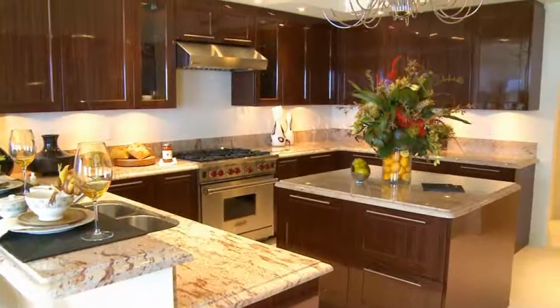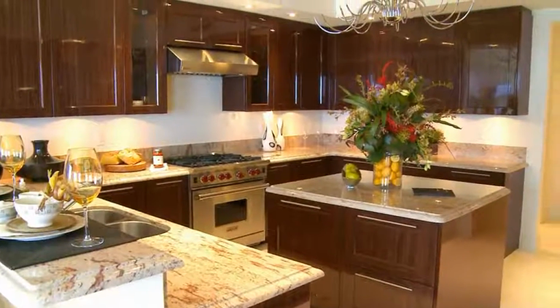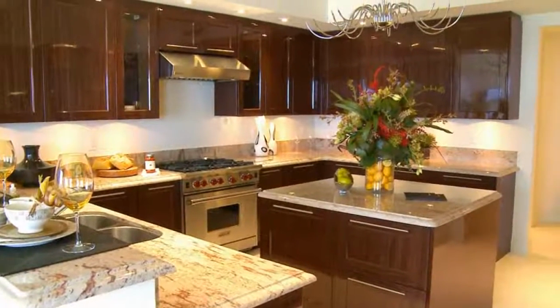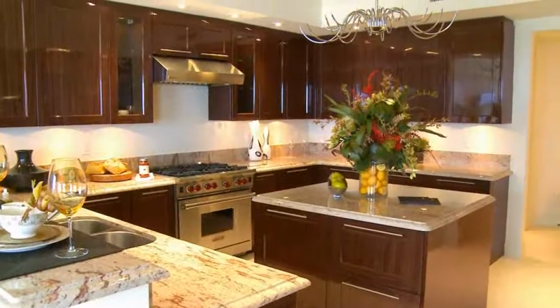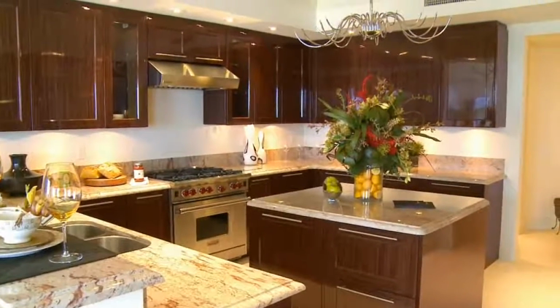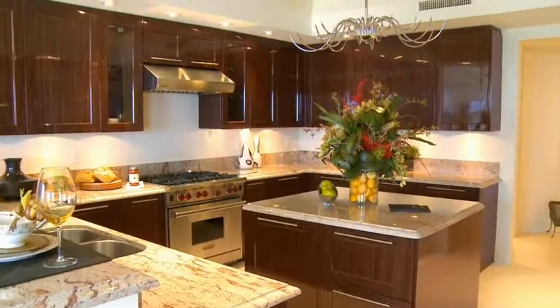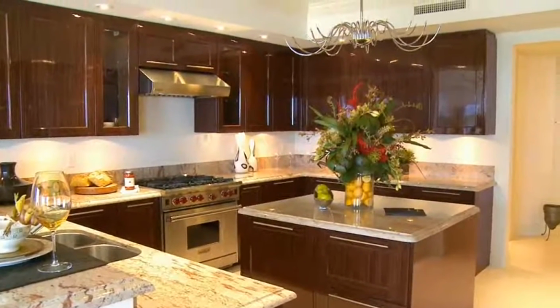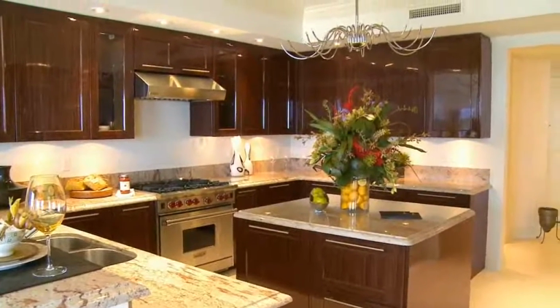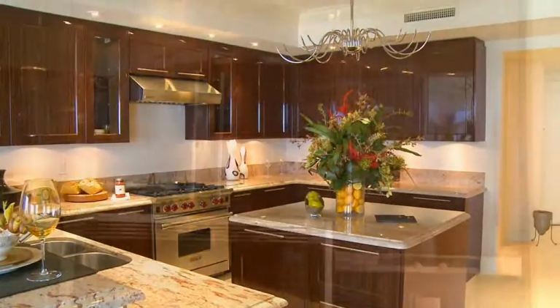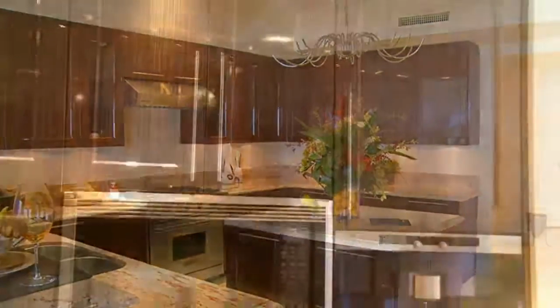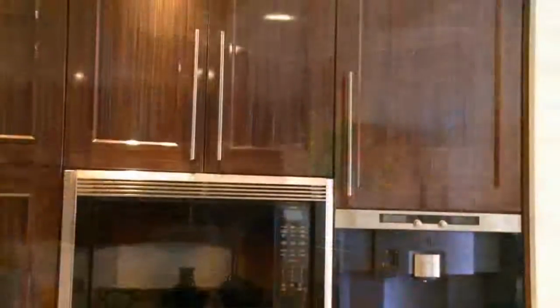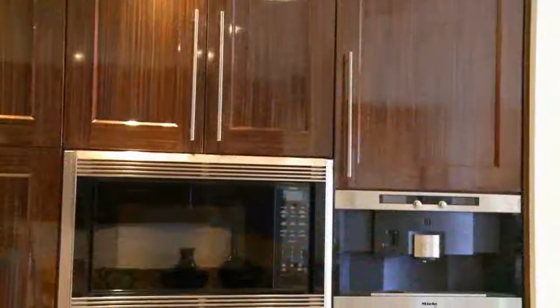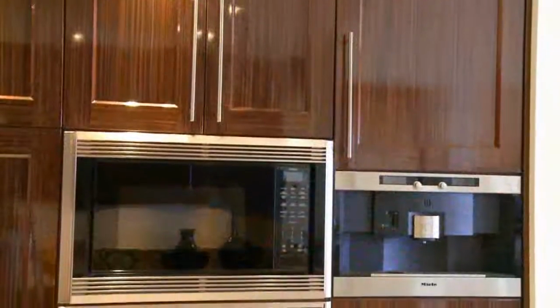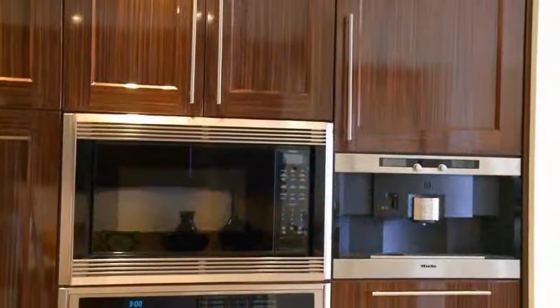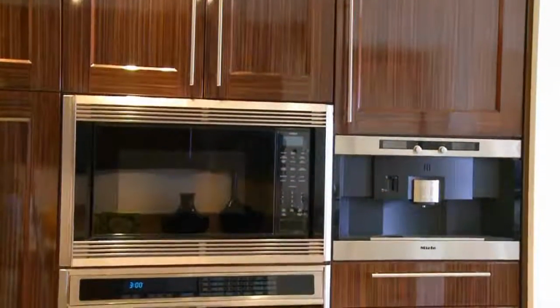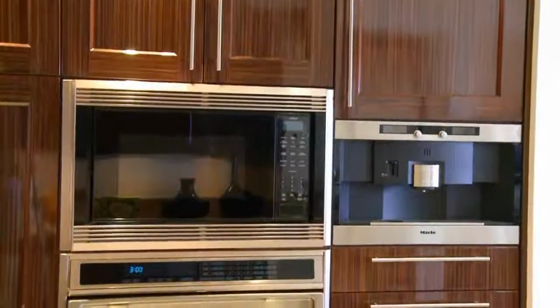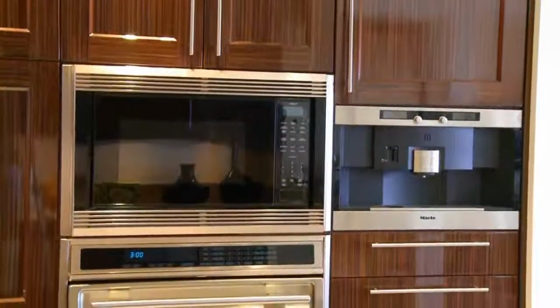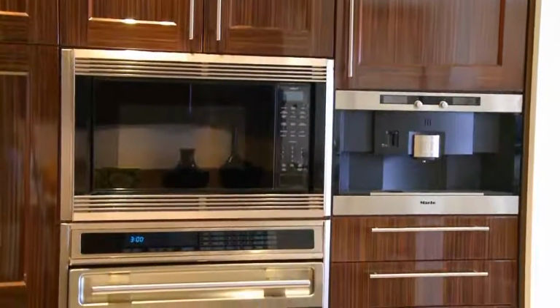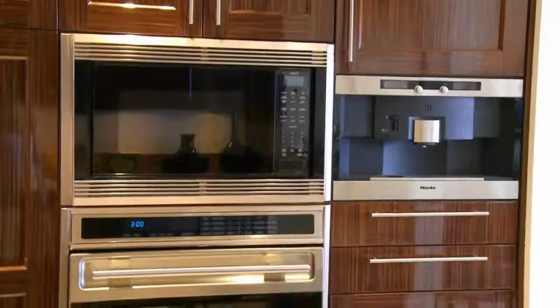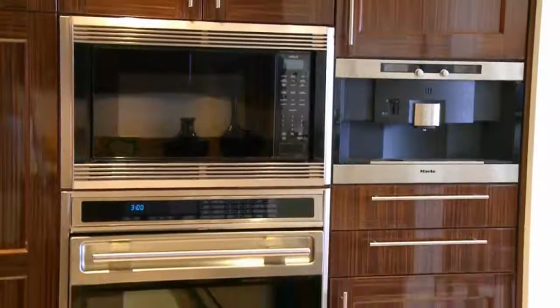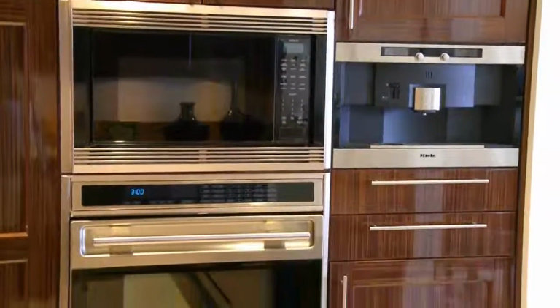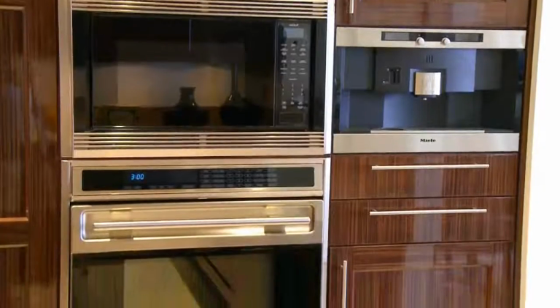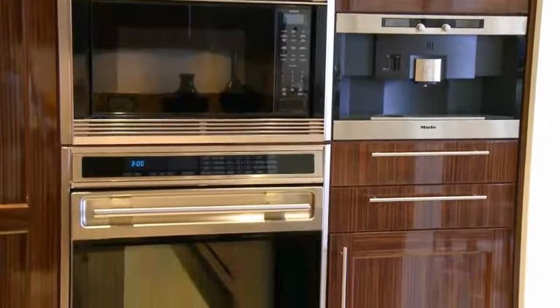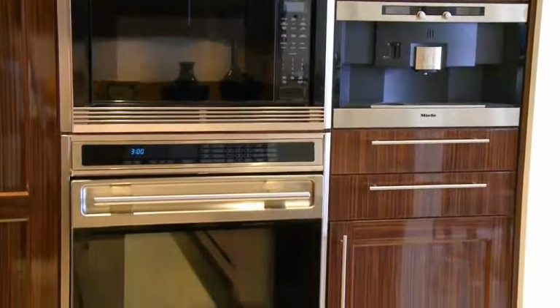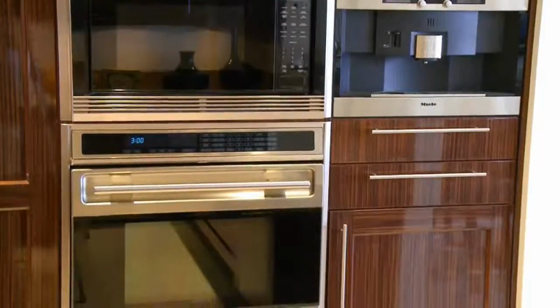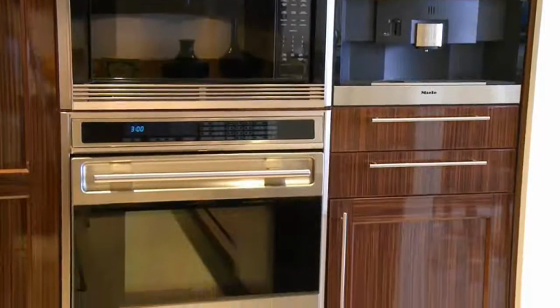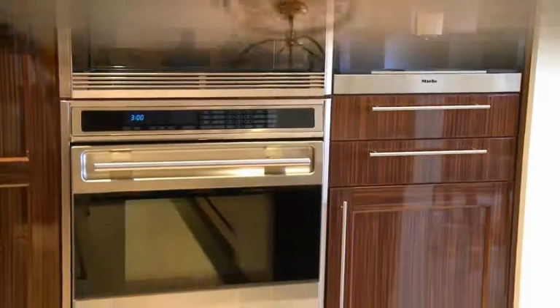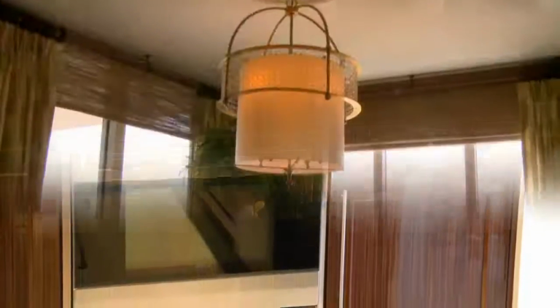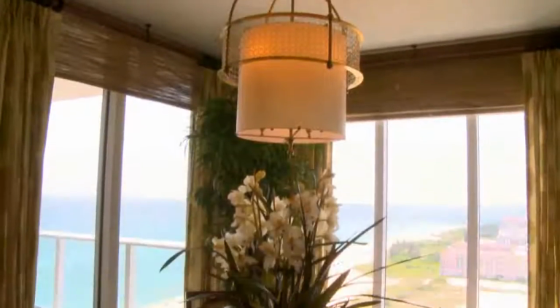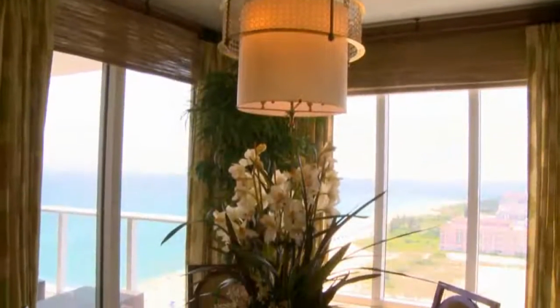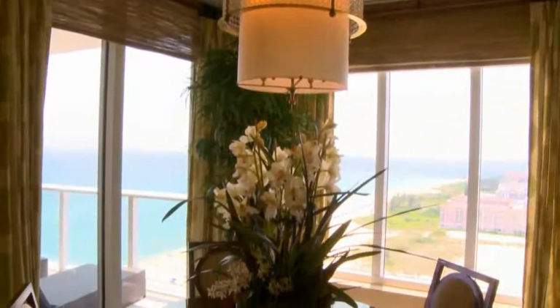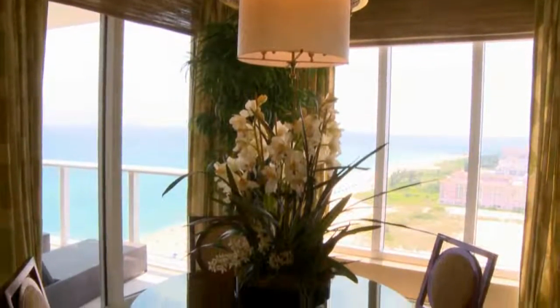Enjoy this wonderful kitchen and bring out the chef in you. Featuring a center island, custom wood cabinetry, top of the line appliances, and an eat-in breakfast area.